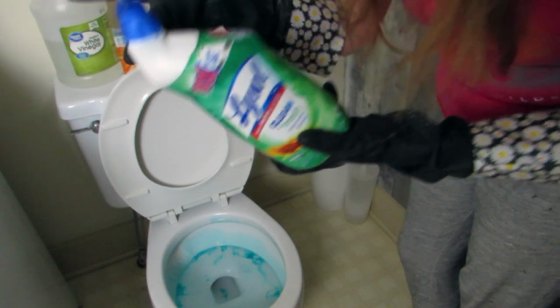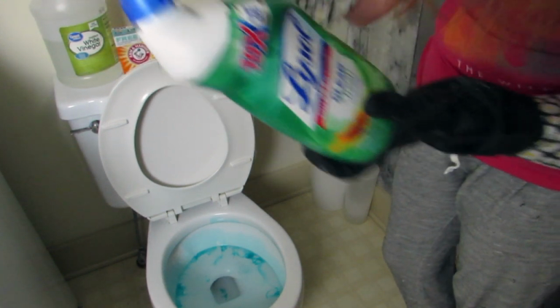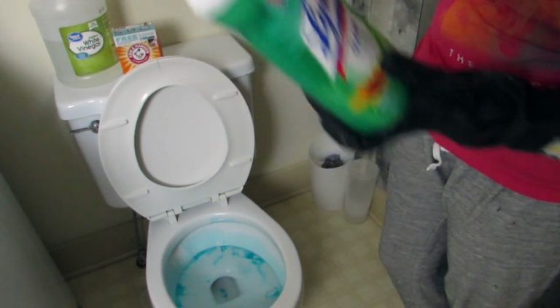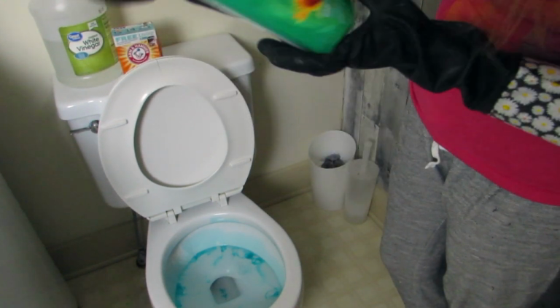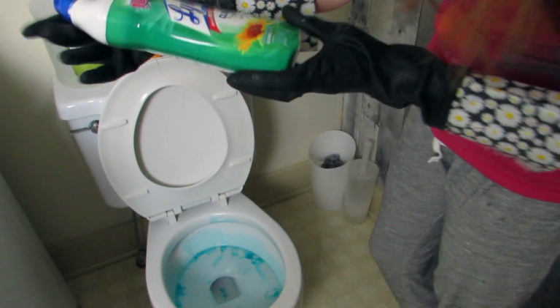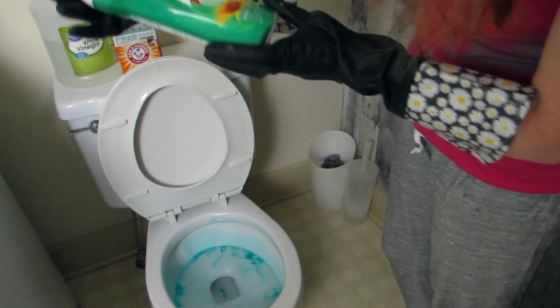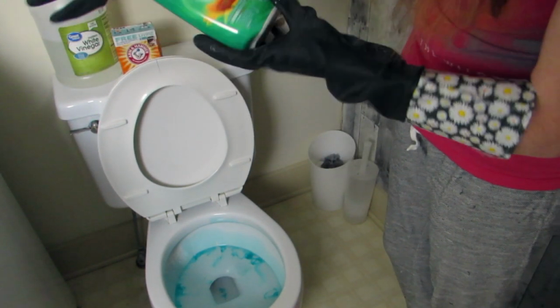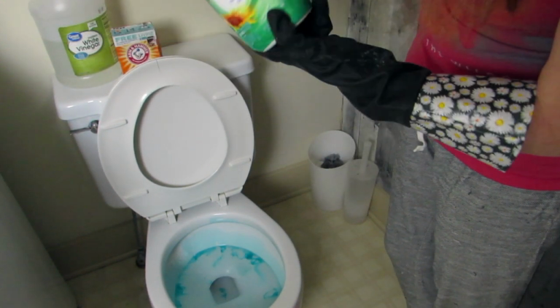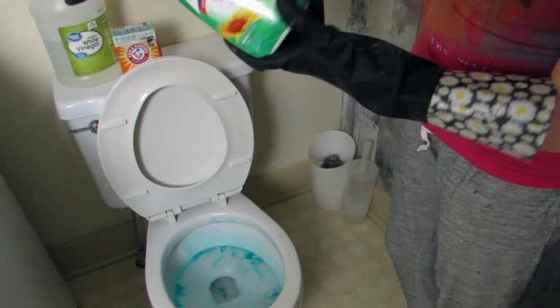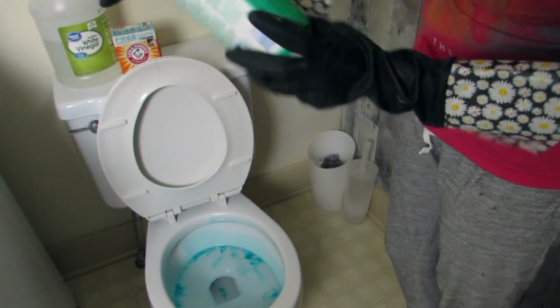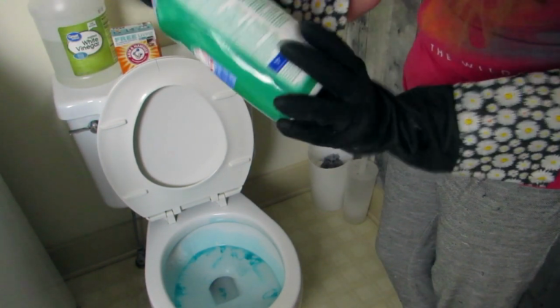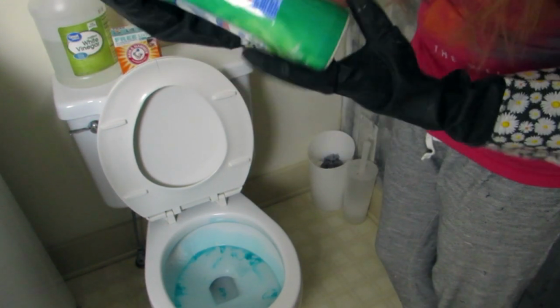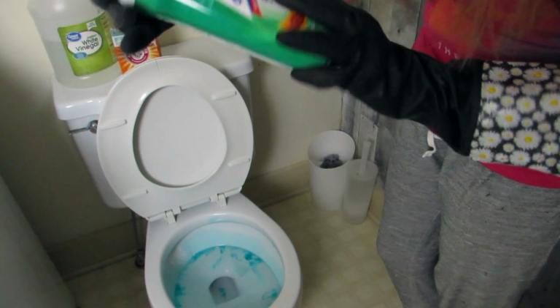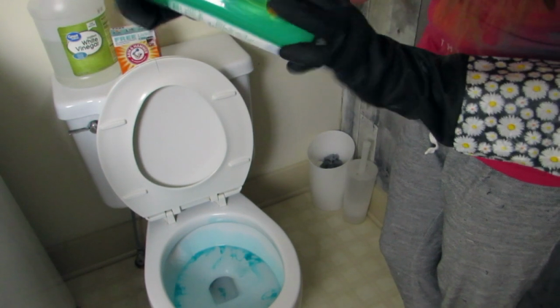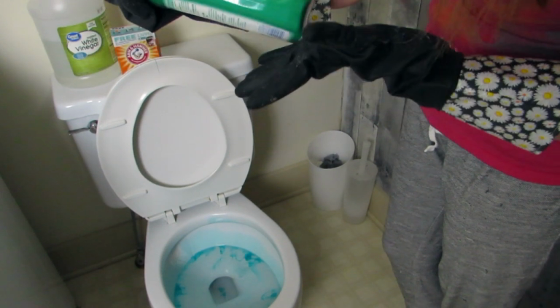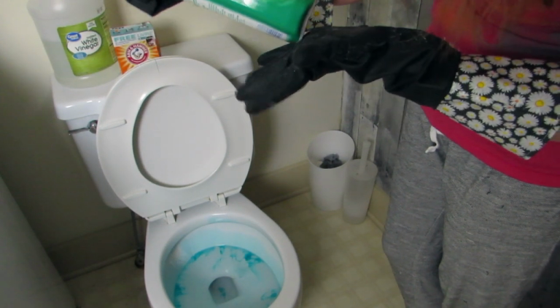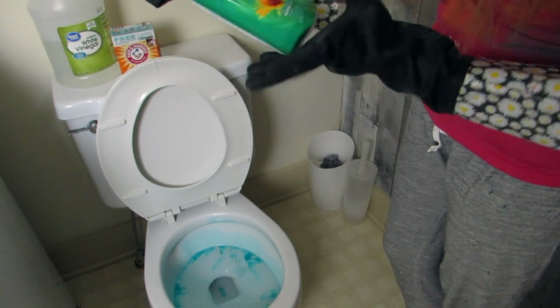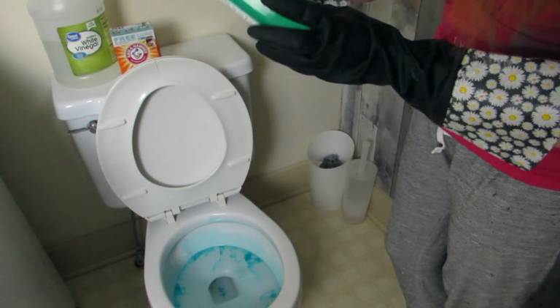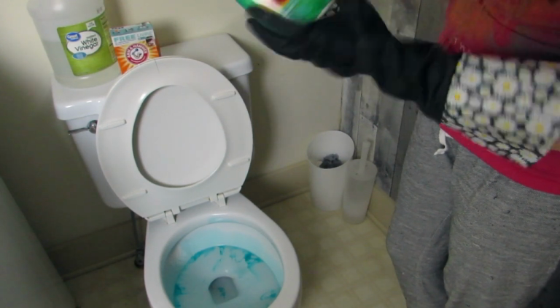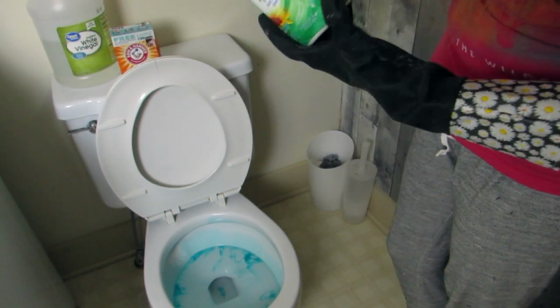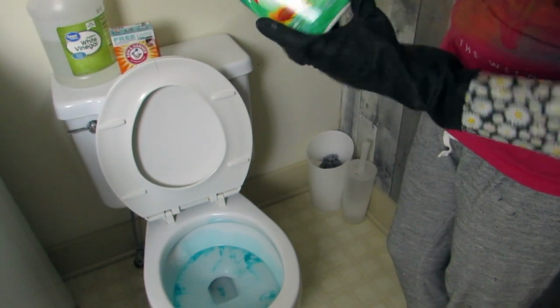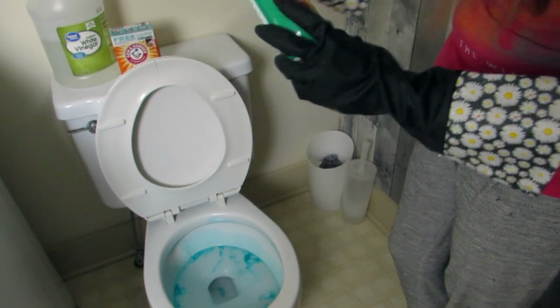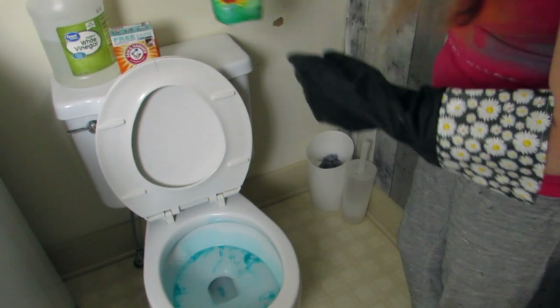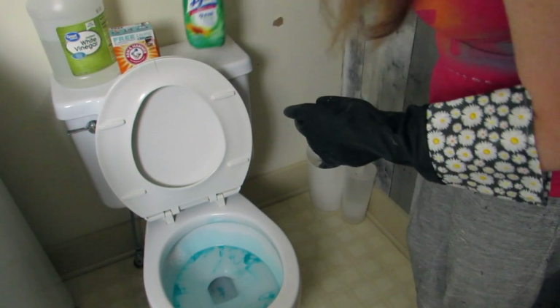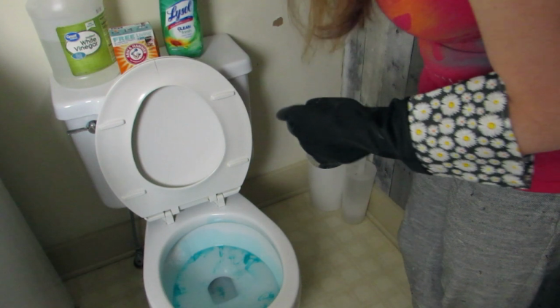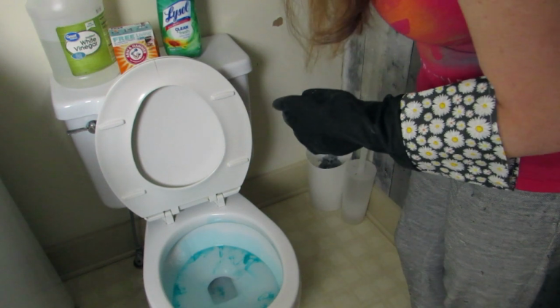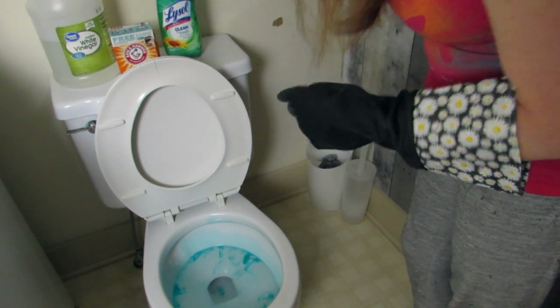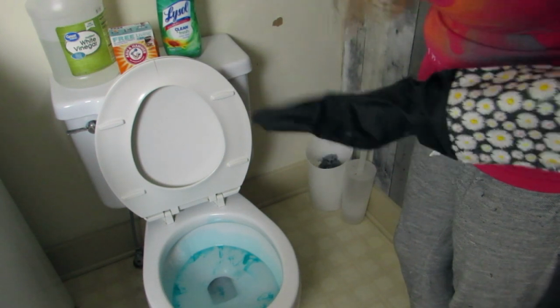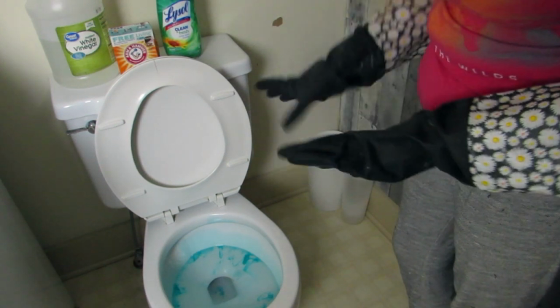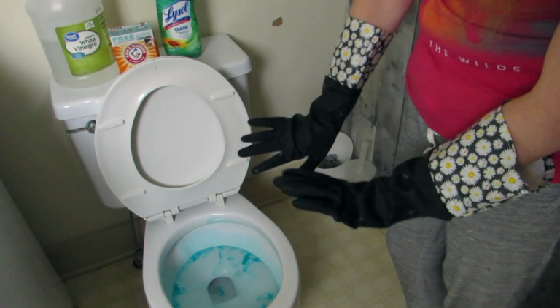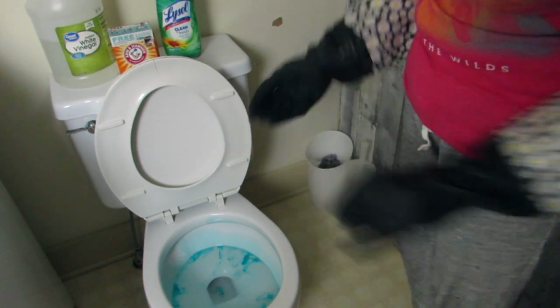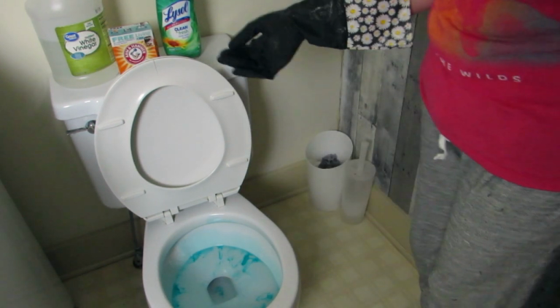I'm also going to give it a quick smell. It has a pleasant smell. It just smells like what I would say any cleaner smells like. It's got a nice fresh scent to it. I'm just going to let it sit for a minute here.